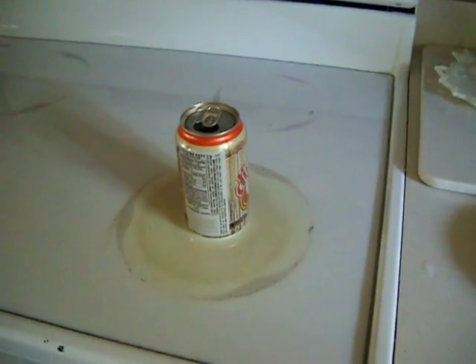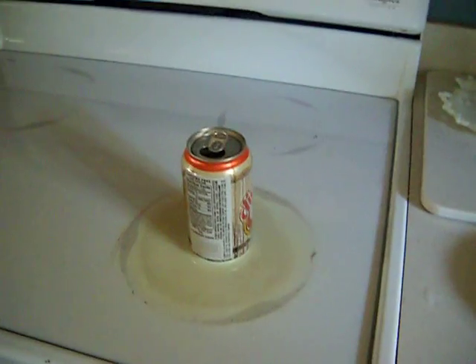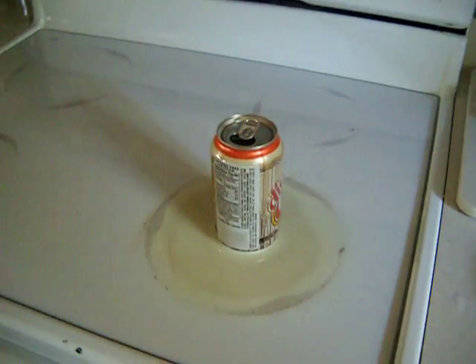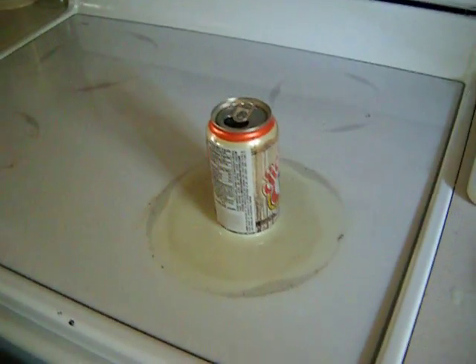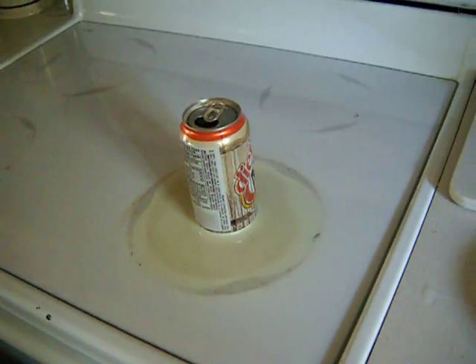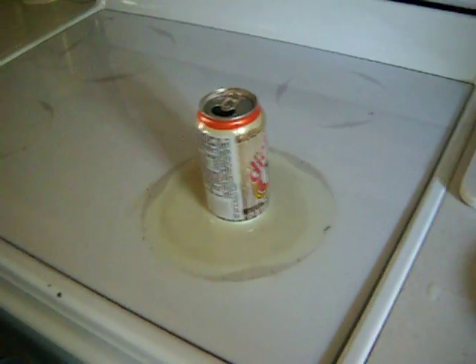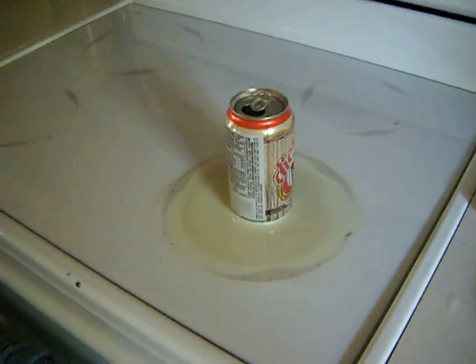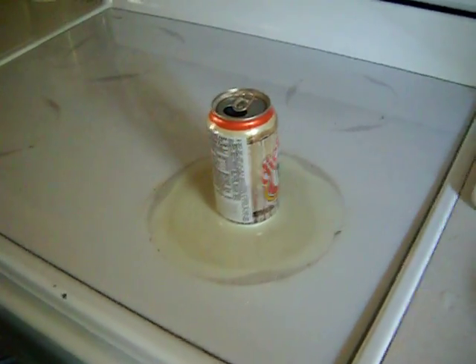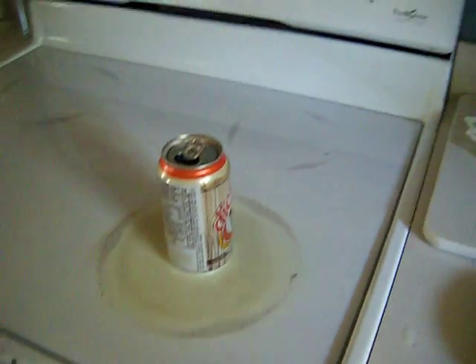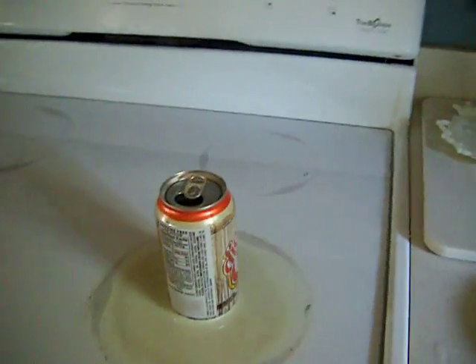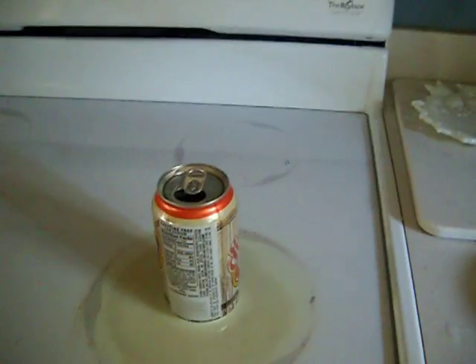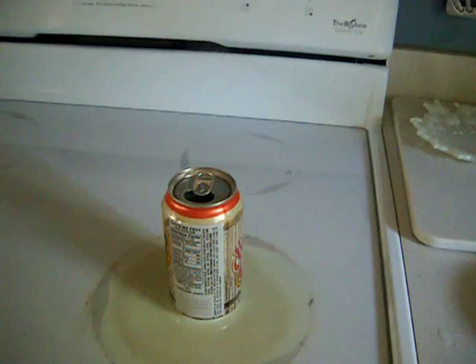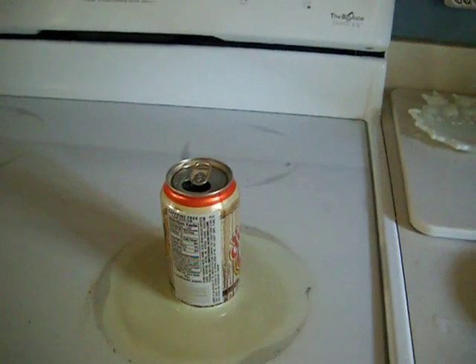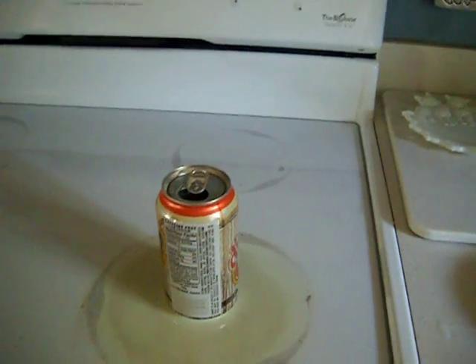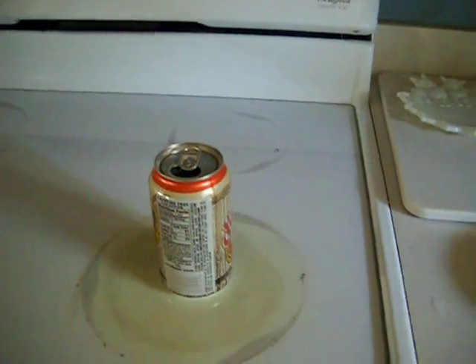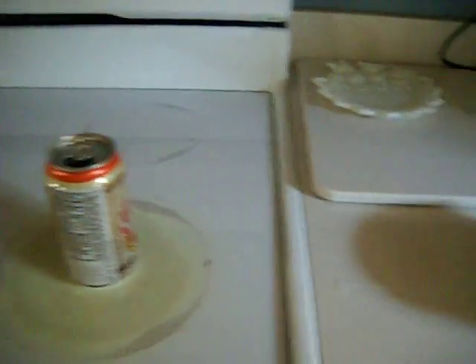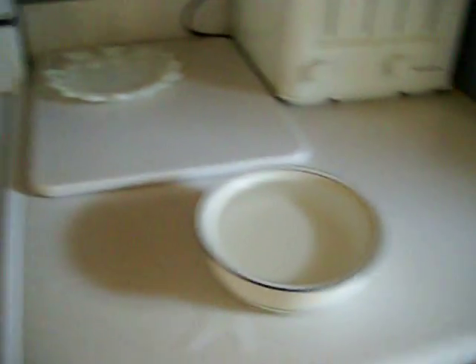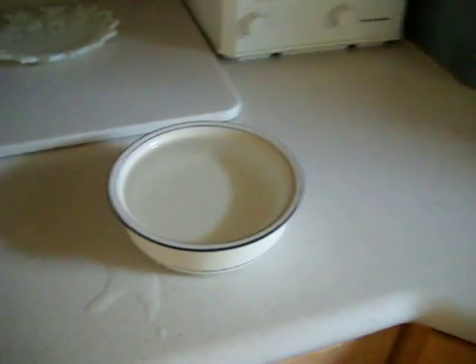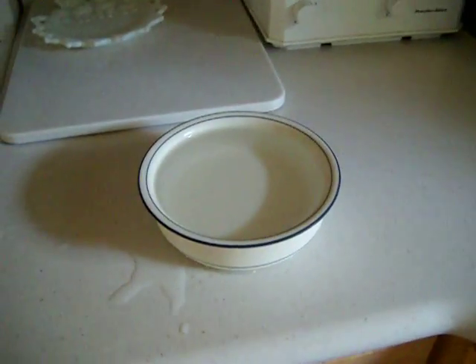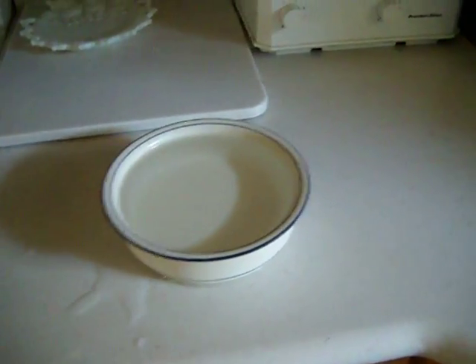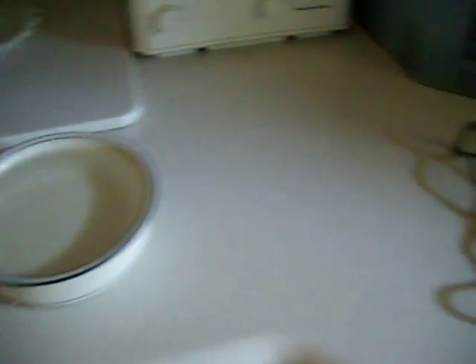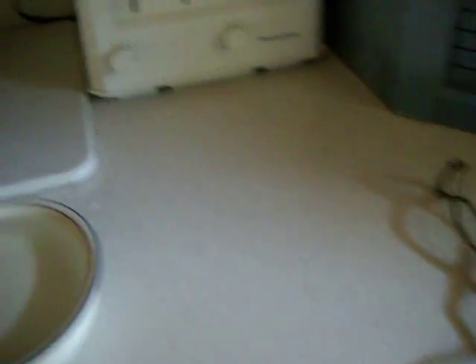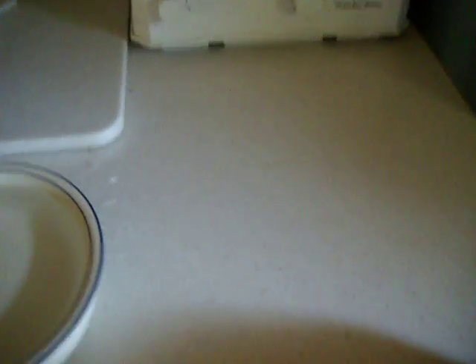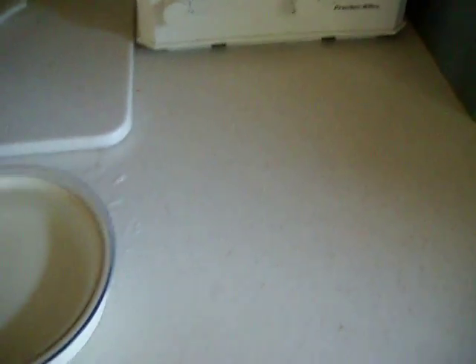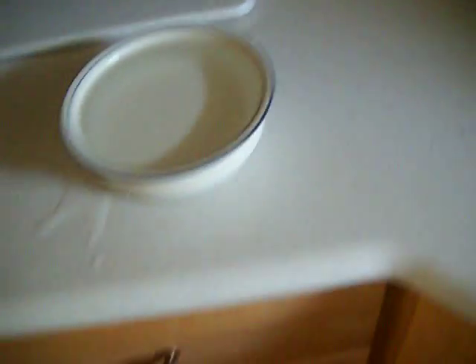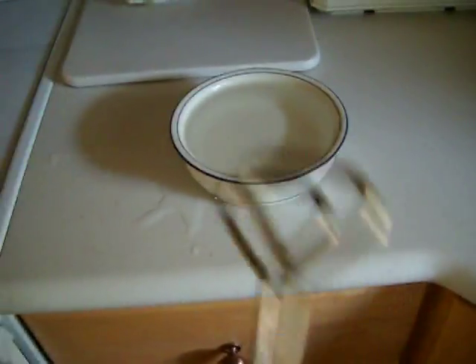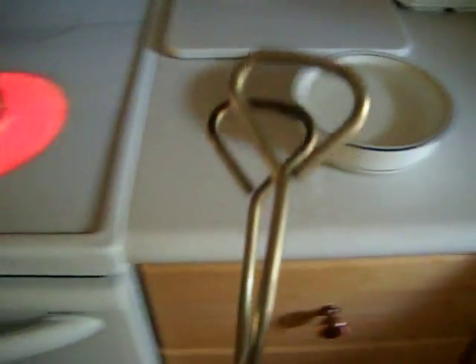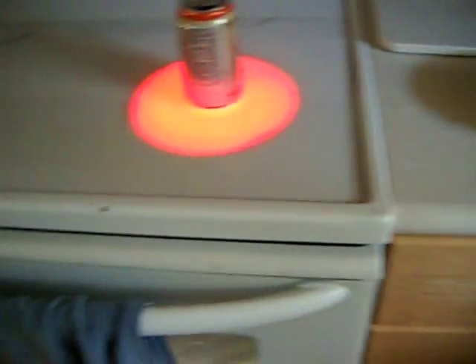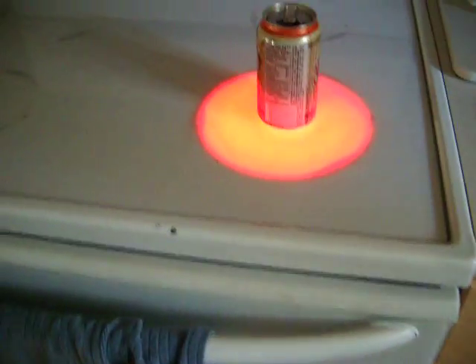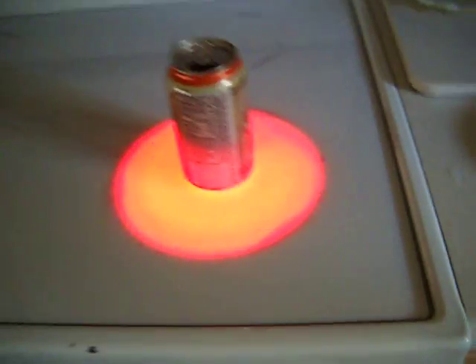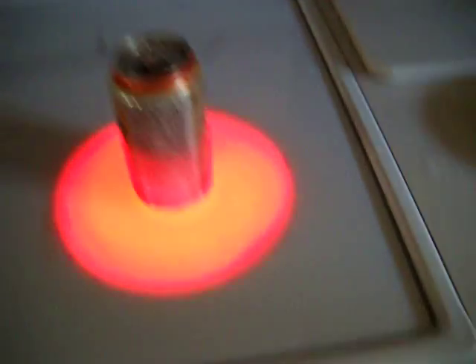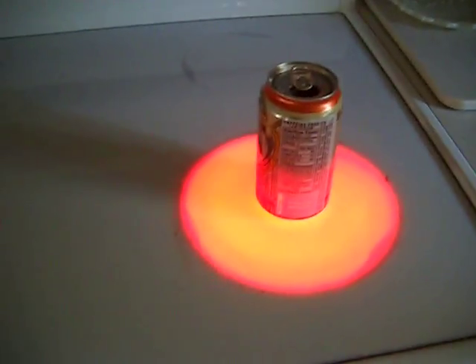Then you'll have to heat it any way you want until the water inside is boiling and steam can be seen coming out. You also need a bowl of ice cold water and tongs. The can will be hot.